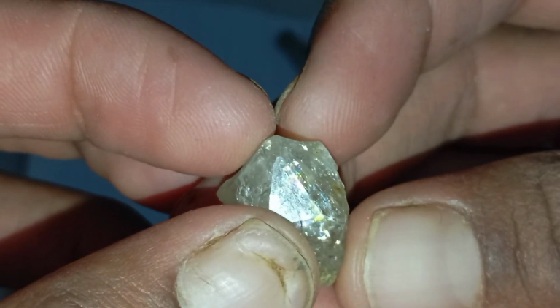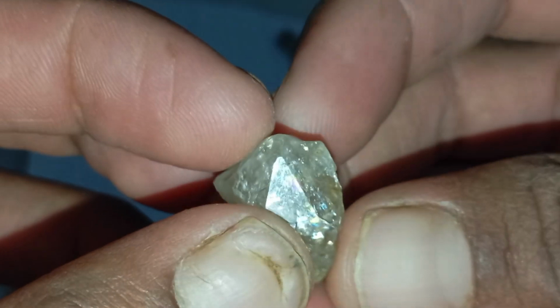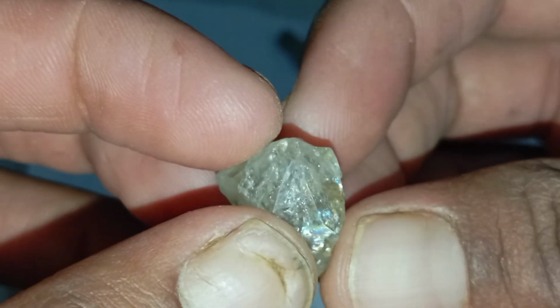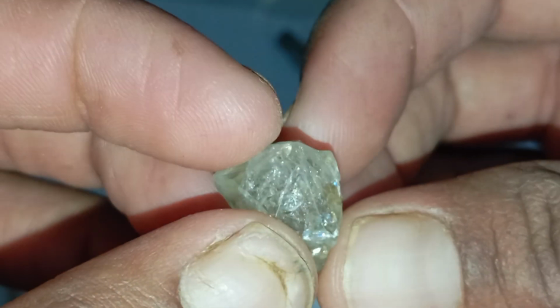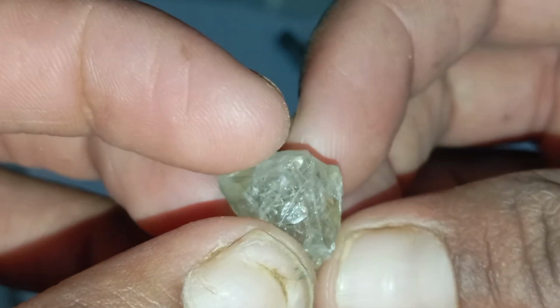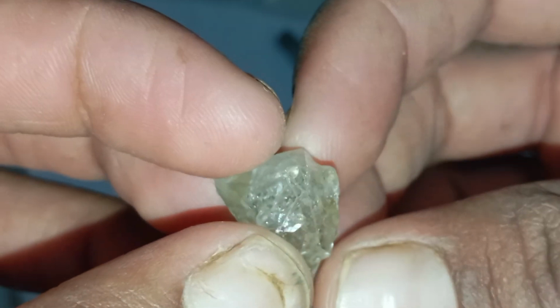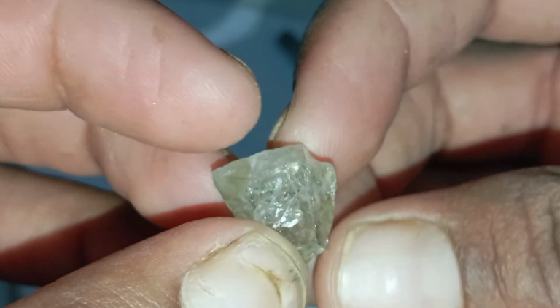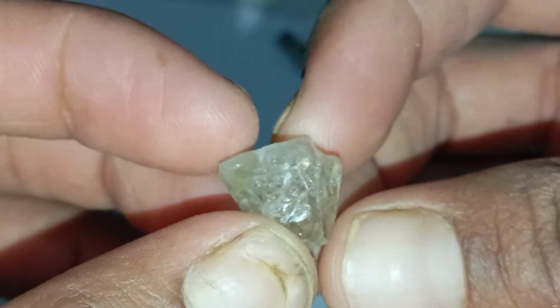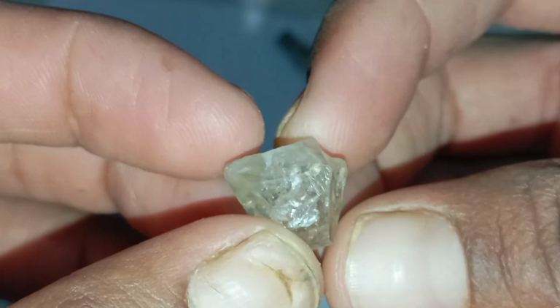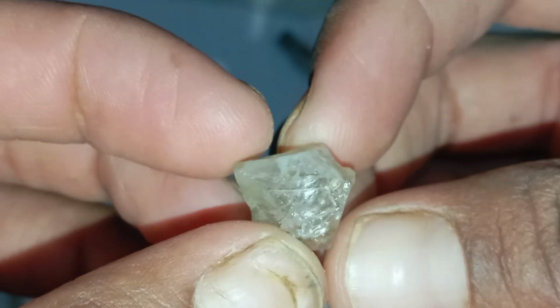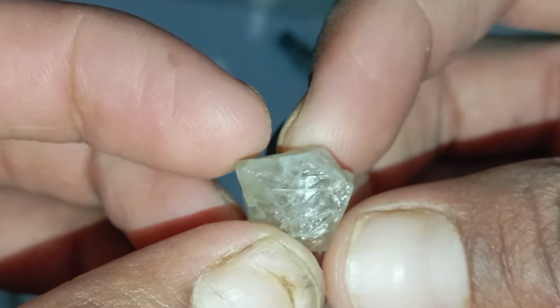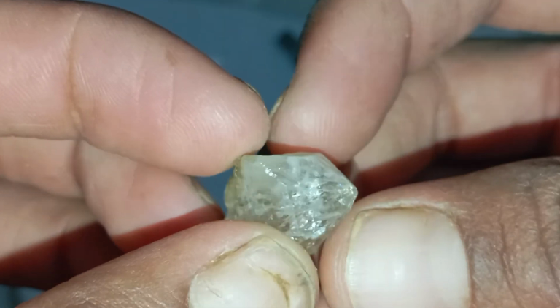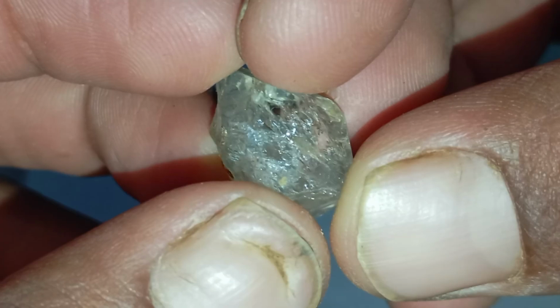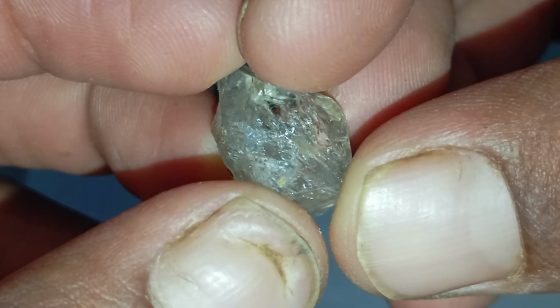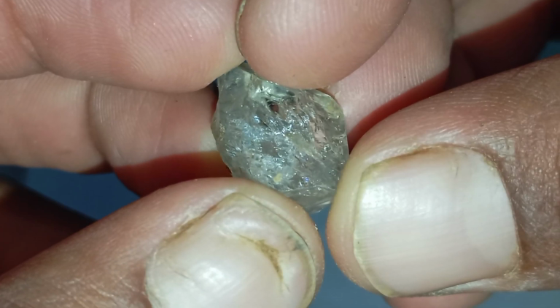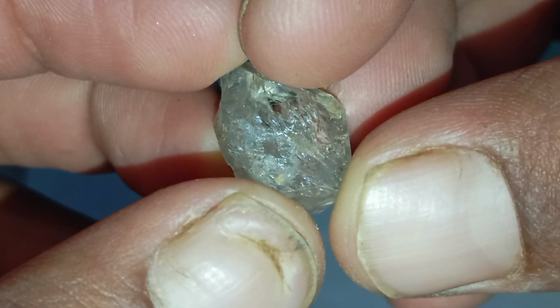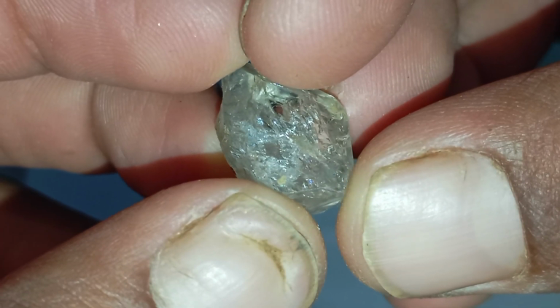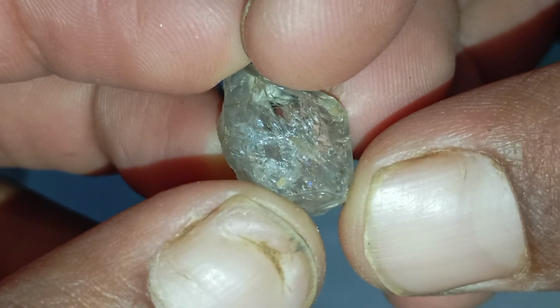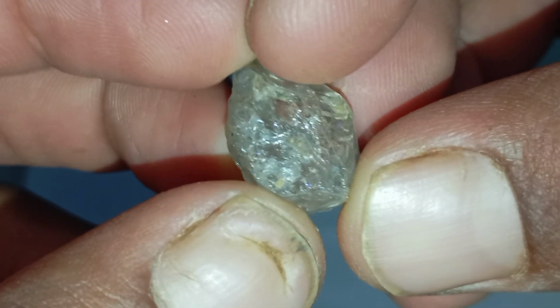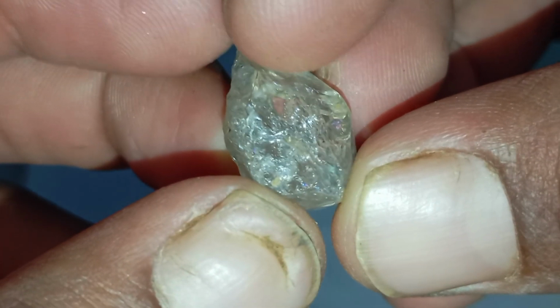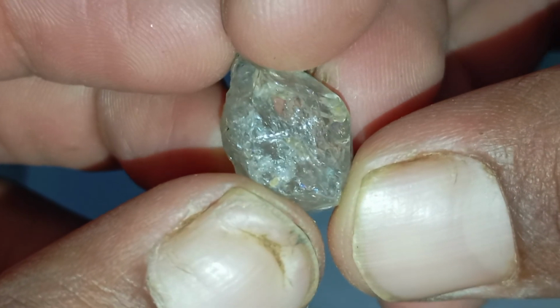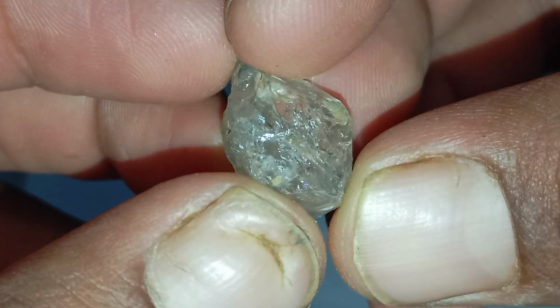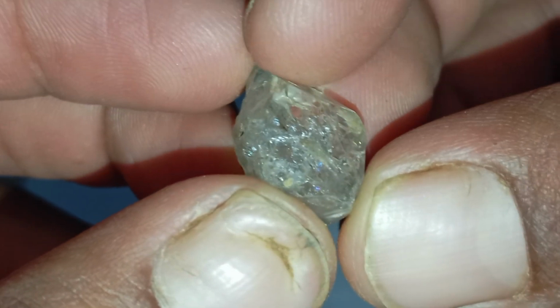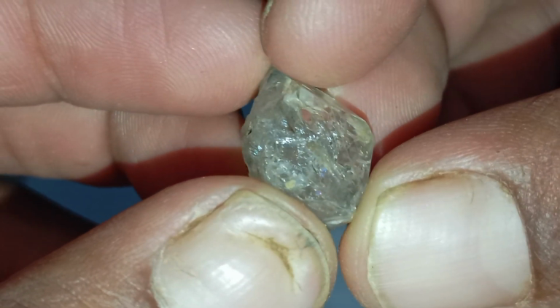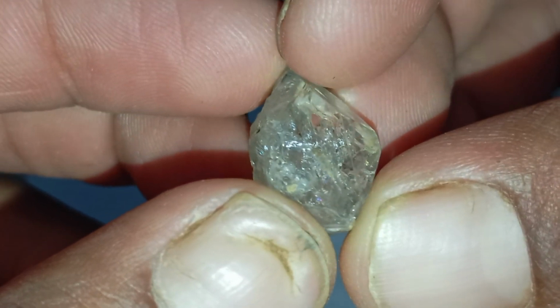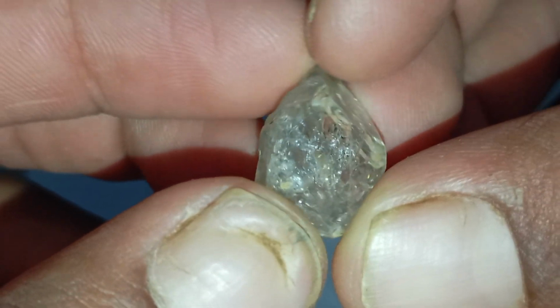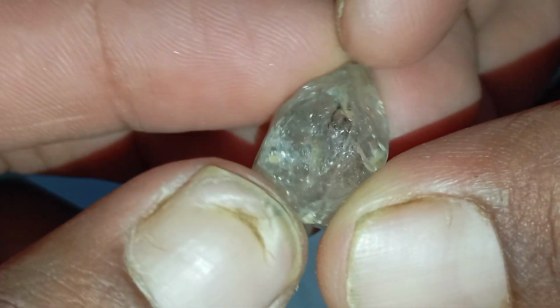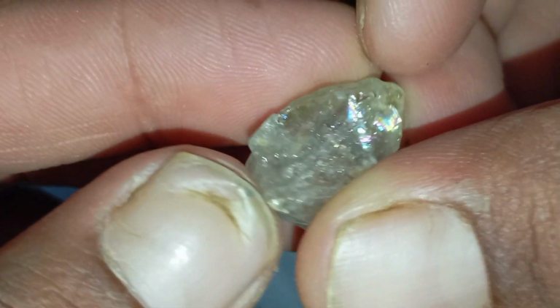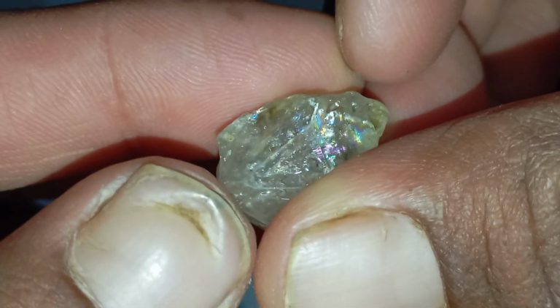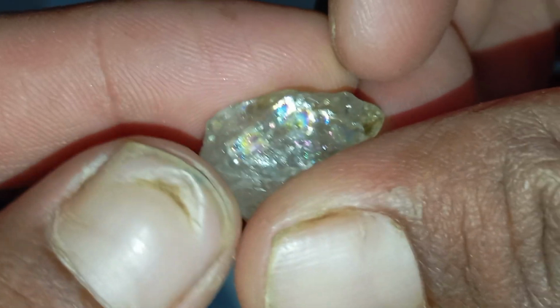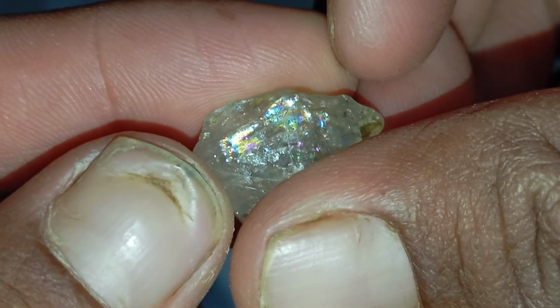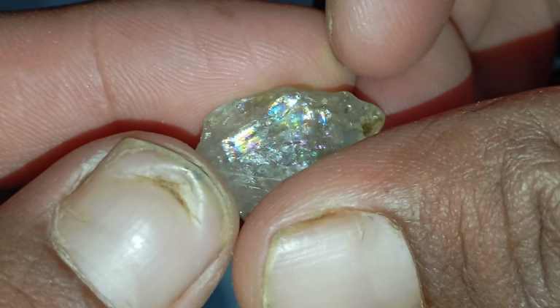While this test is not 100% conclusive, it can give you an early idea about whether your rough stone might be a real diamond or just a lookalike crystal.